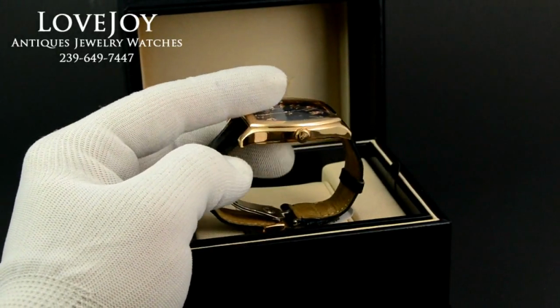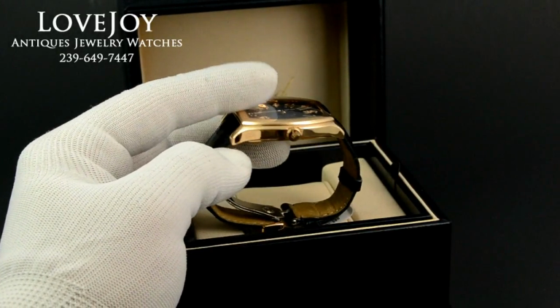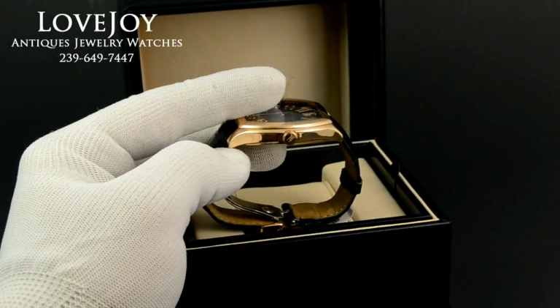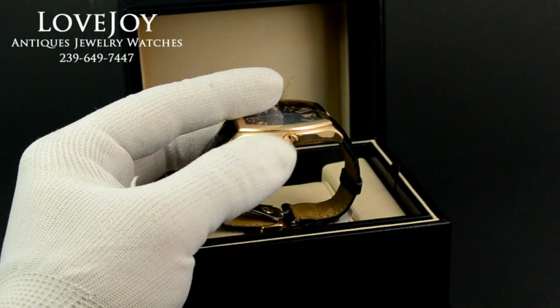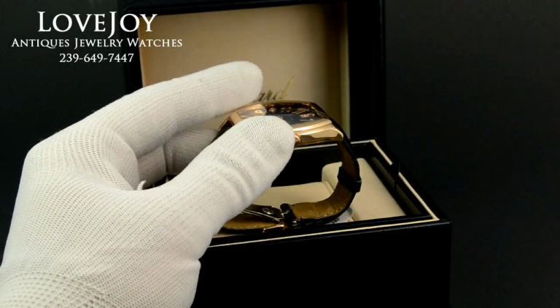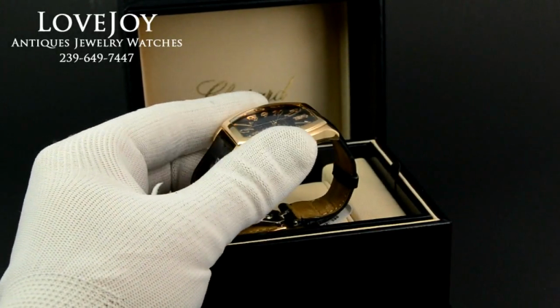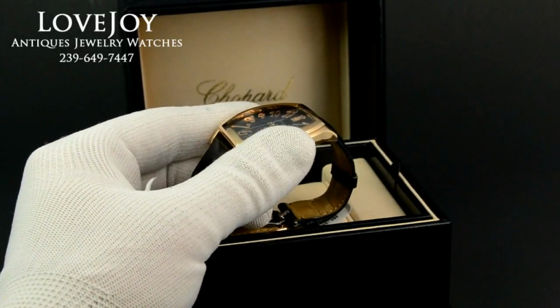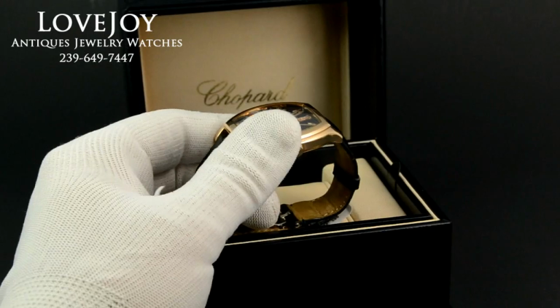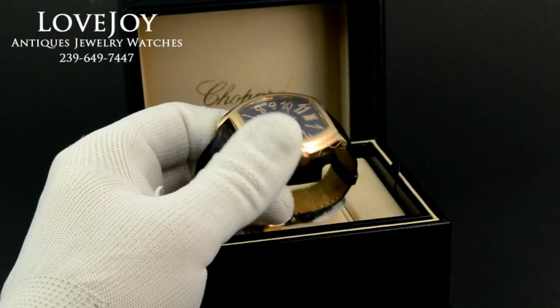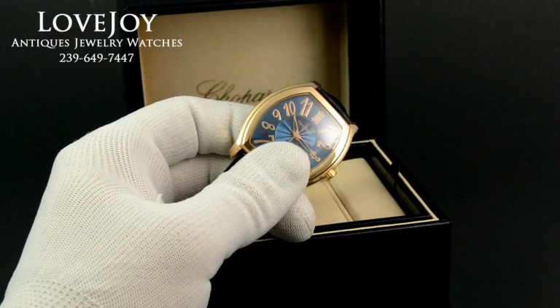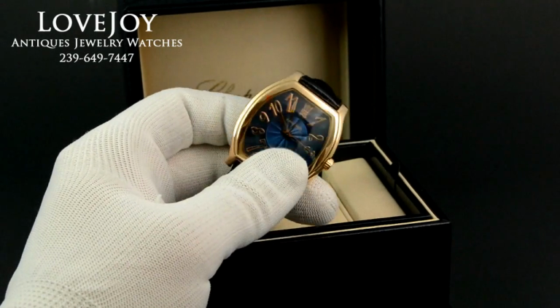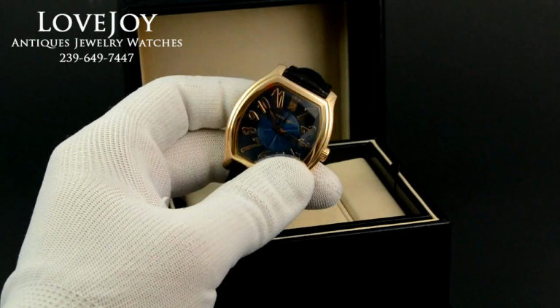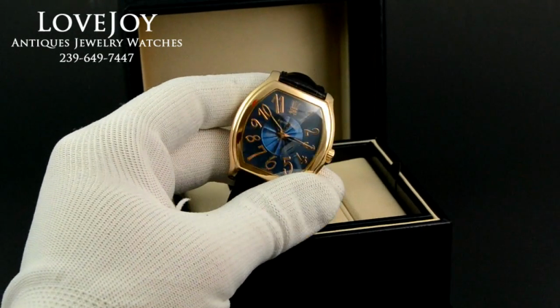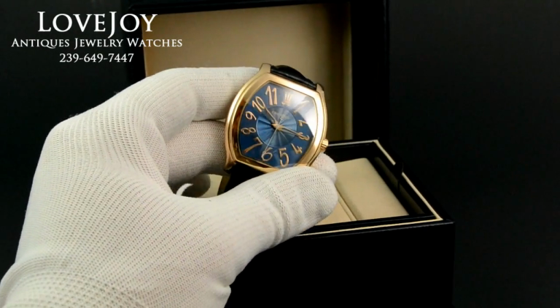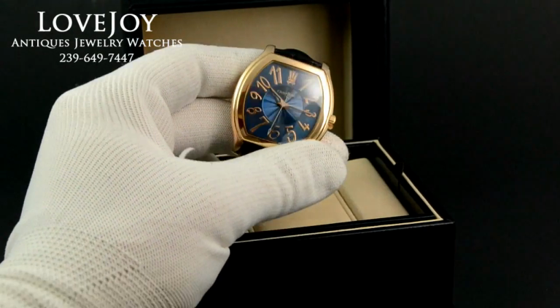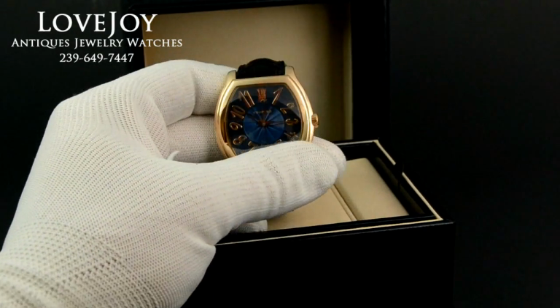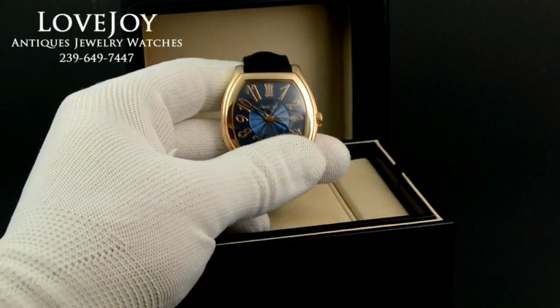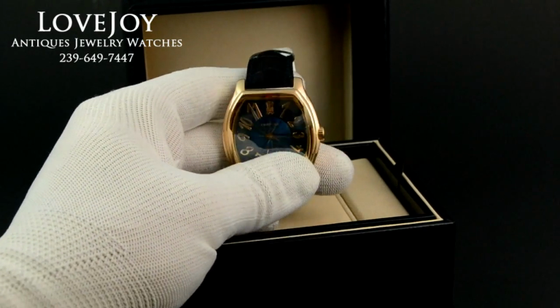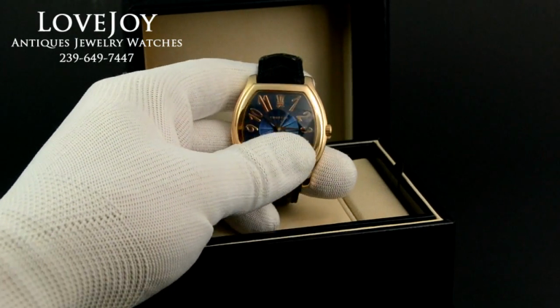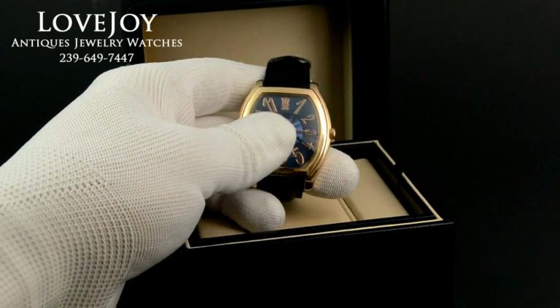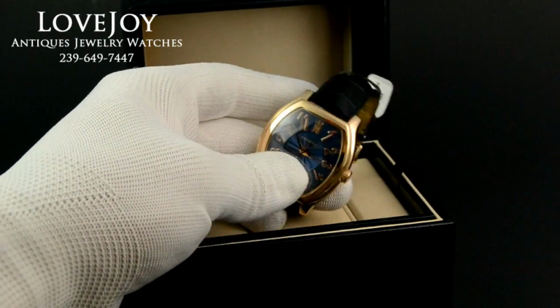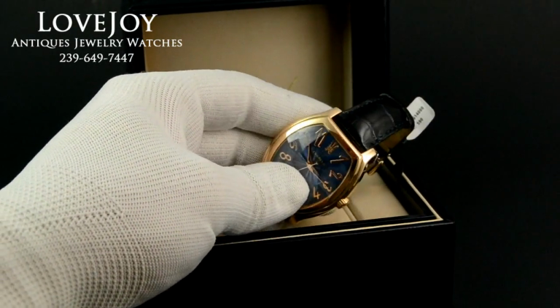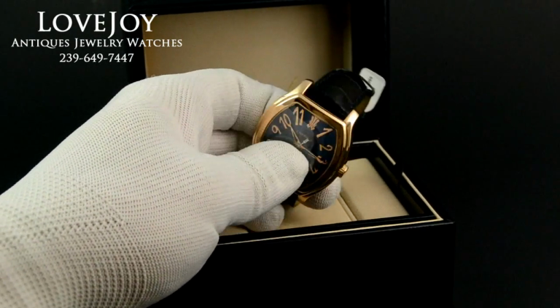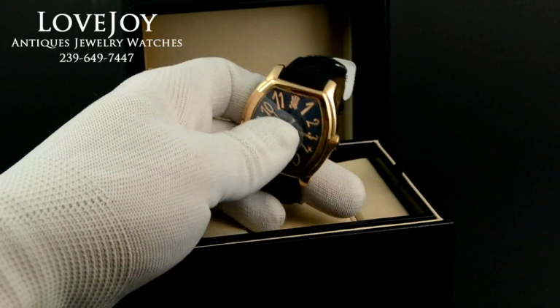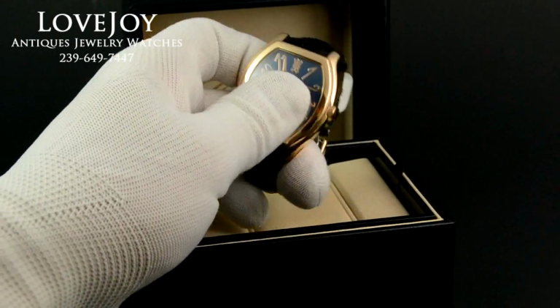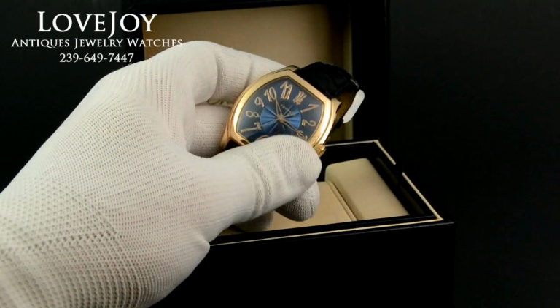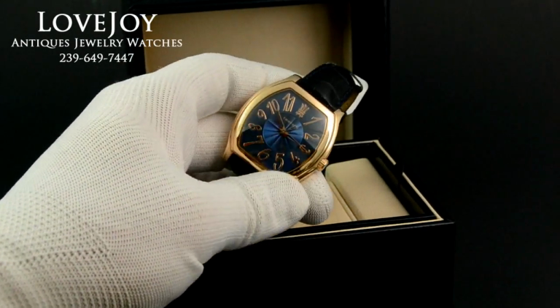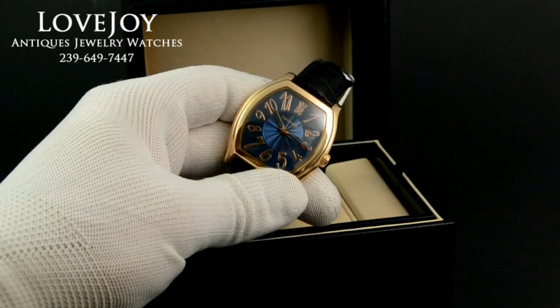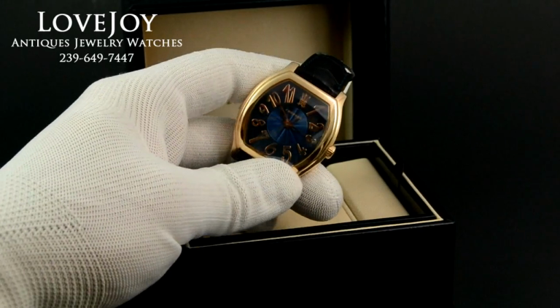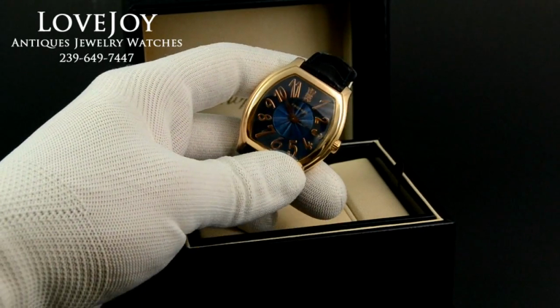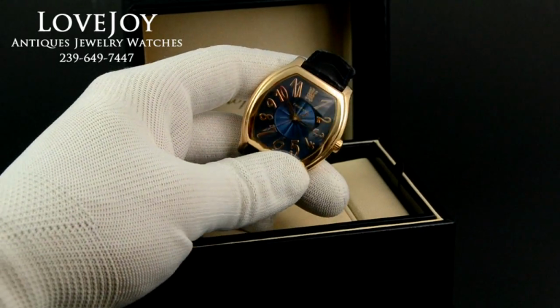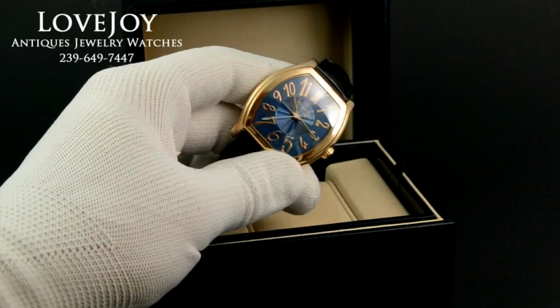The watch has been inspected and certified by our master watchmaker to be 100% authentic and running well. It comes with a full one-year warranty from our store.